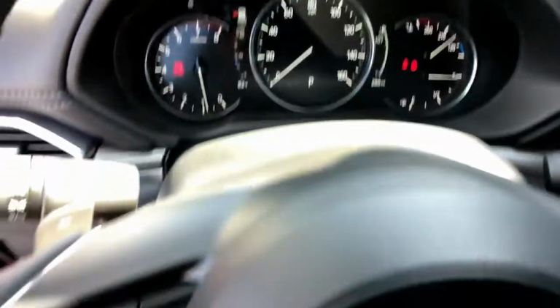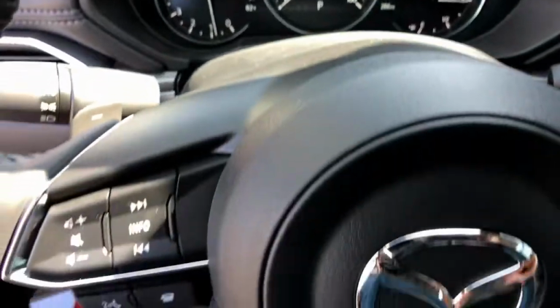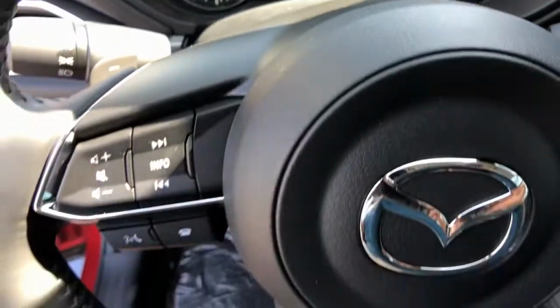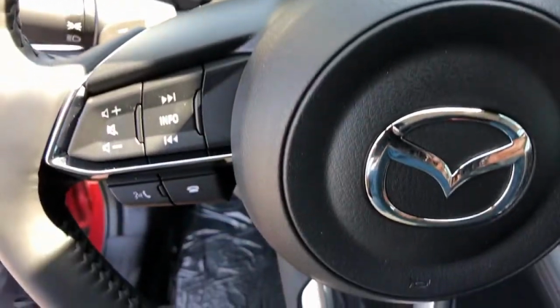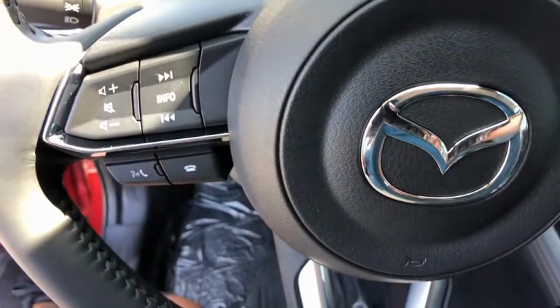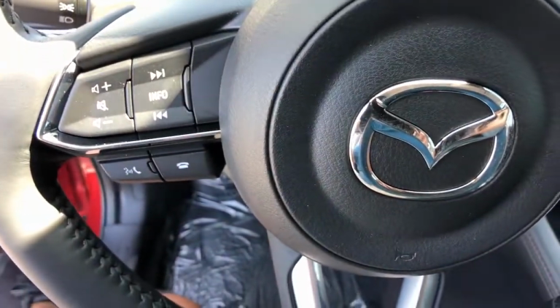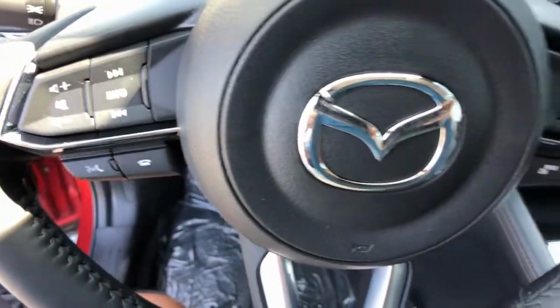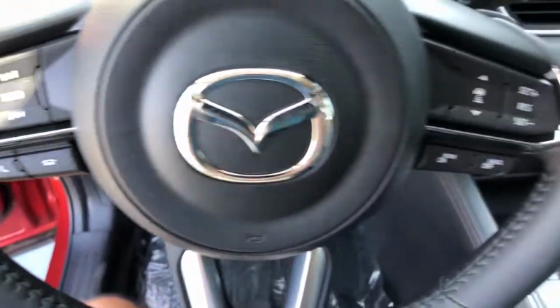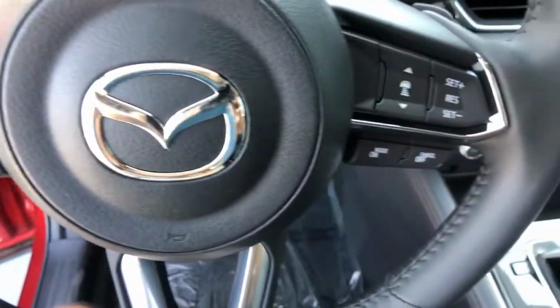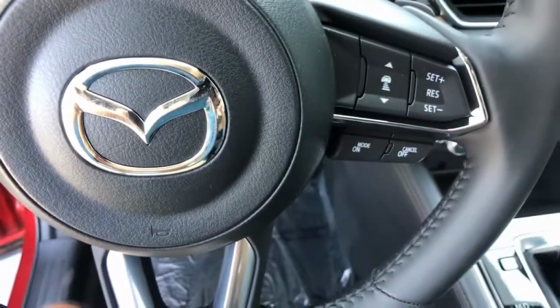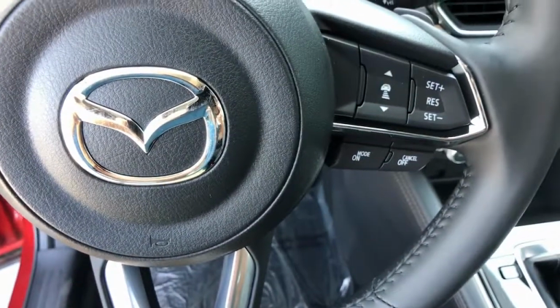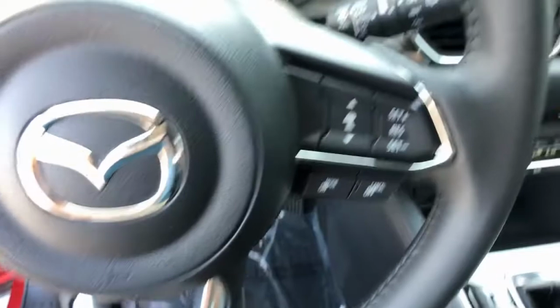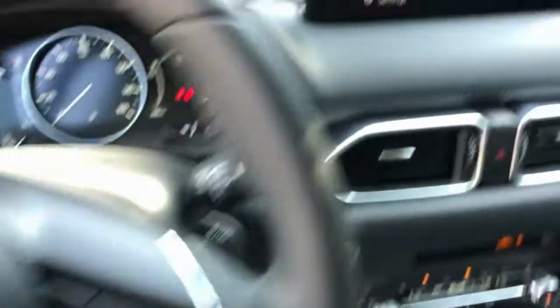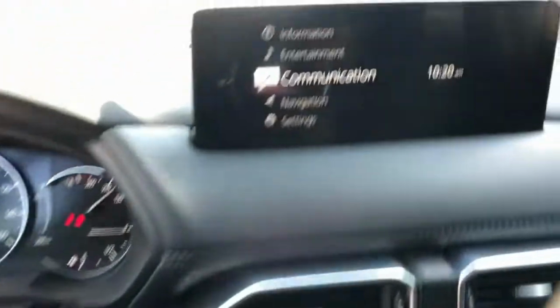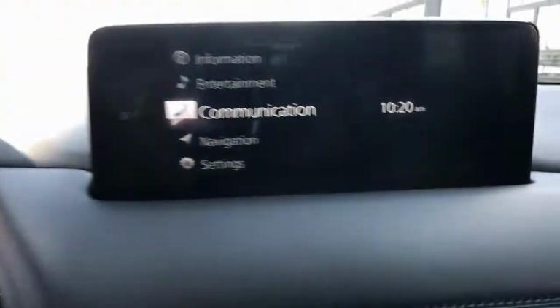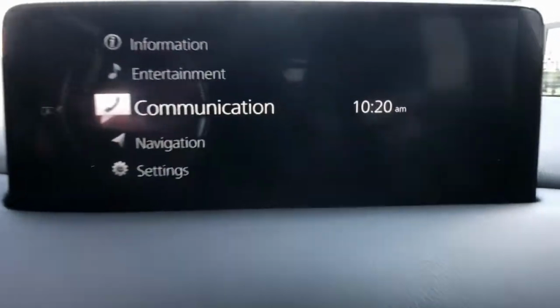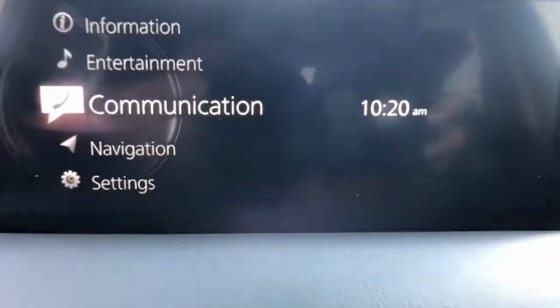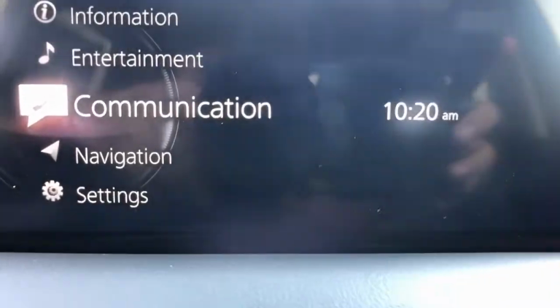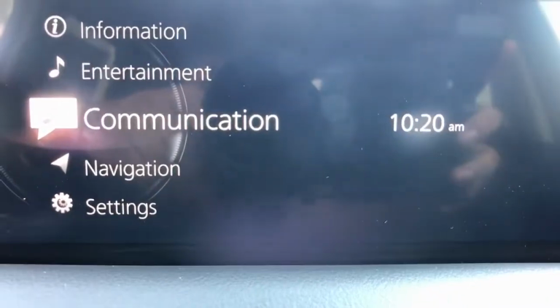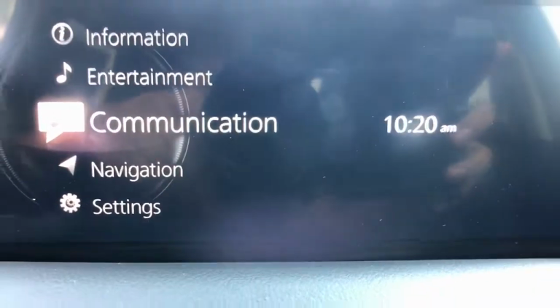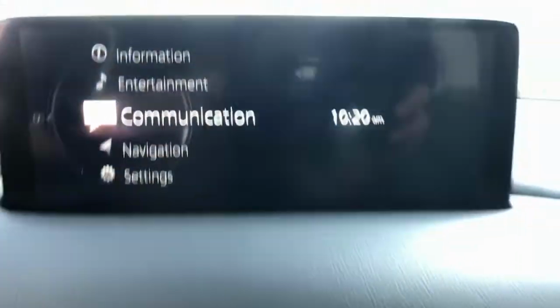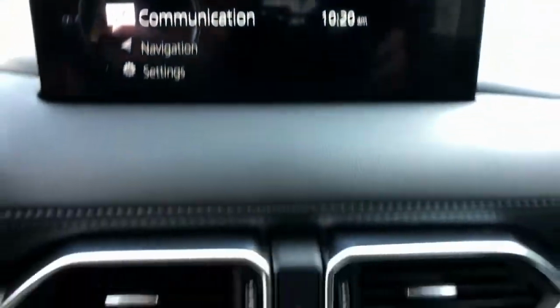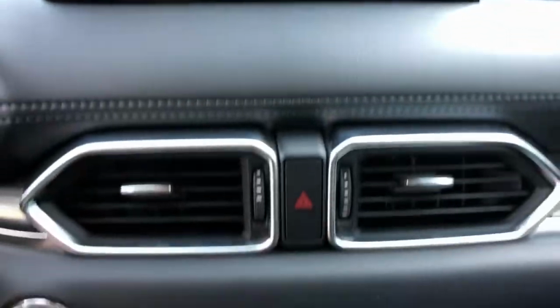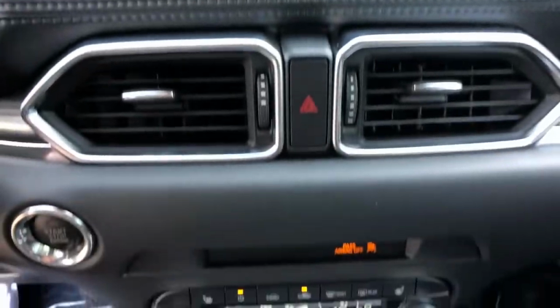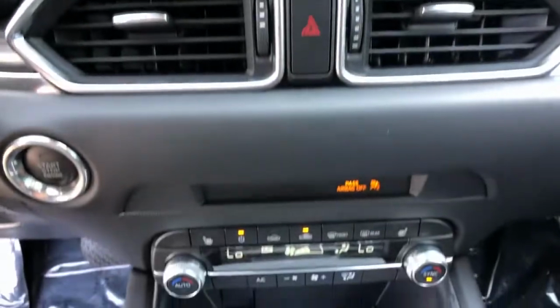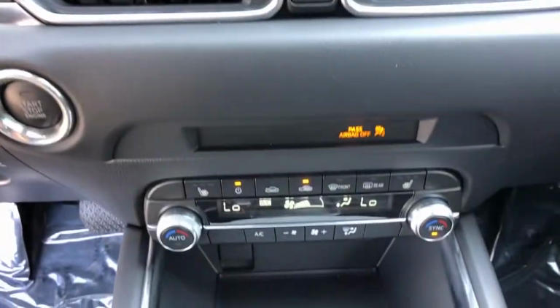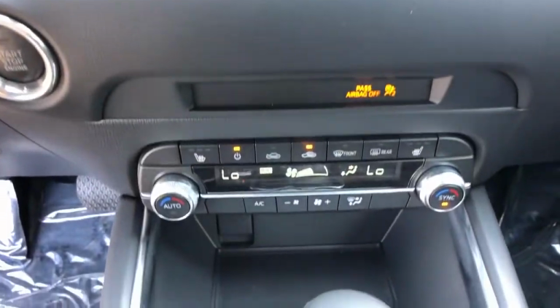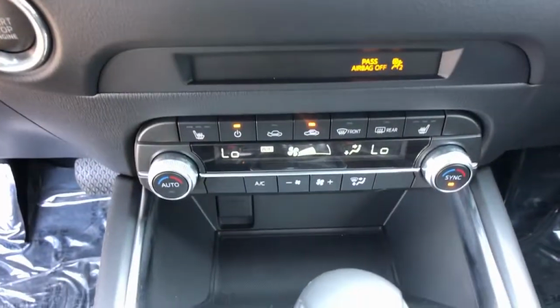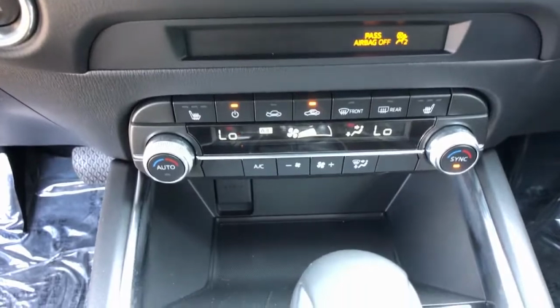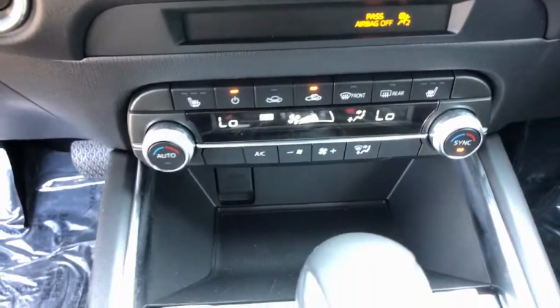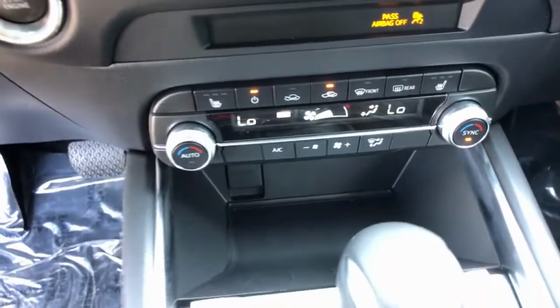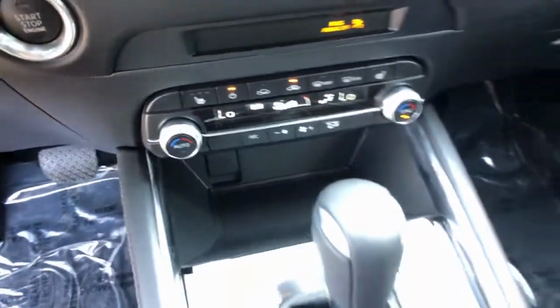Take excellence with you wherever the road leads when you're behind the wheel of this outstanding CX-5. Come in for a fun and easy test drive — our team will make it the best part of your day.